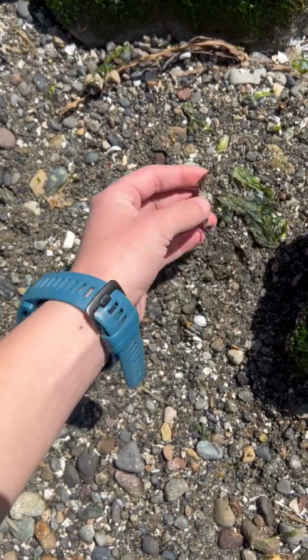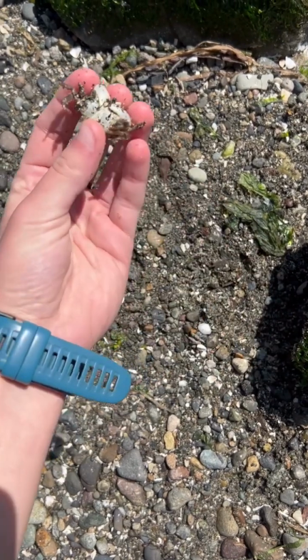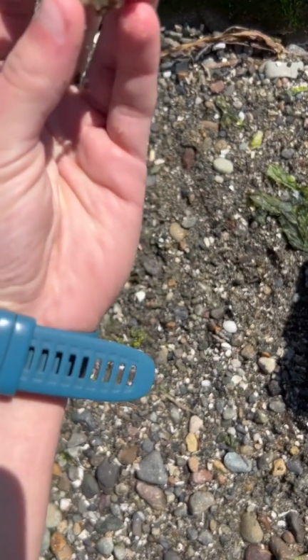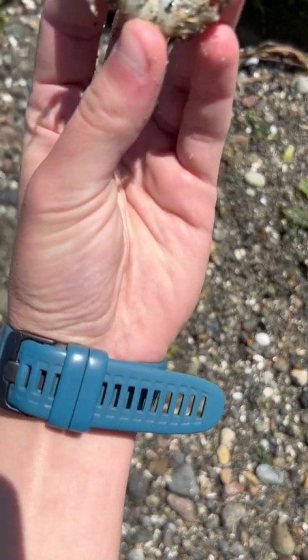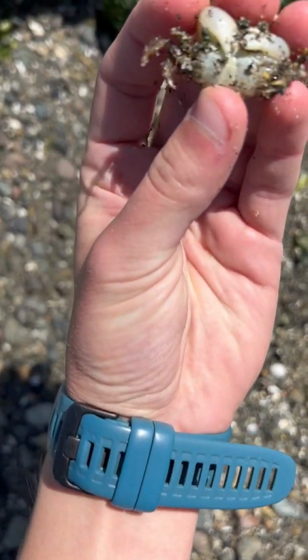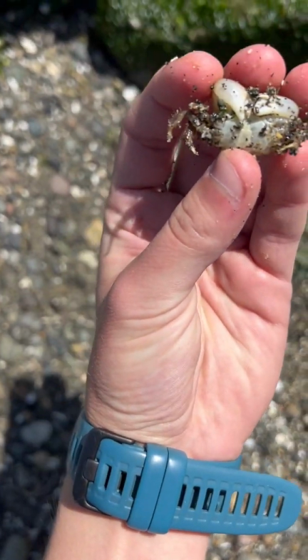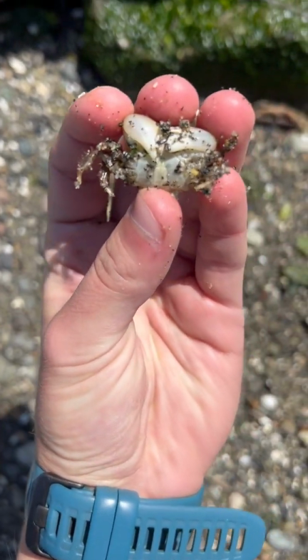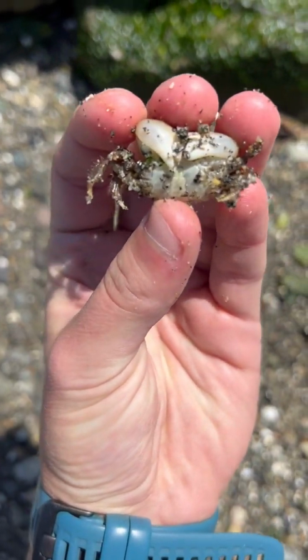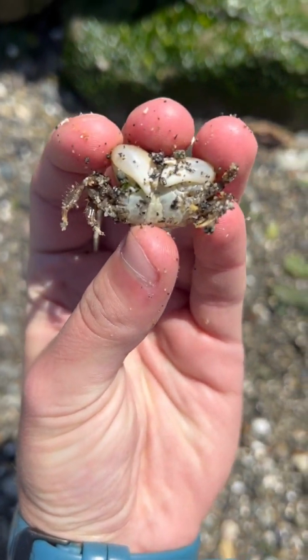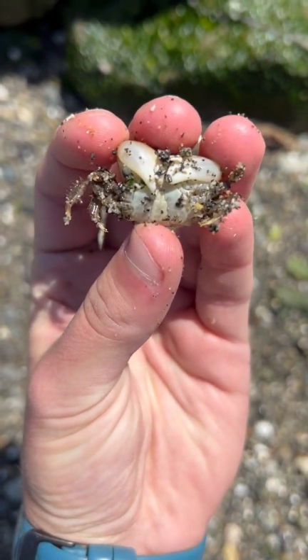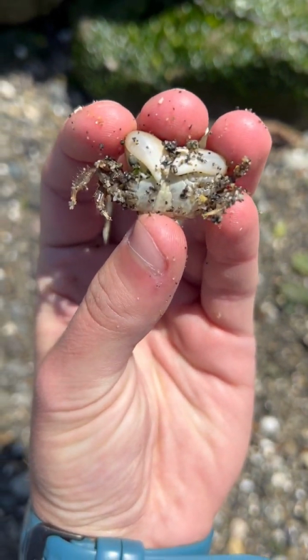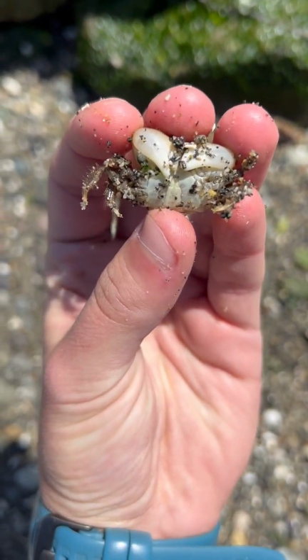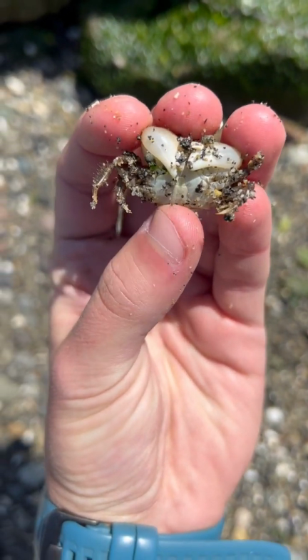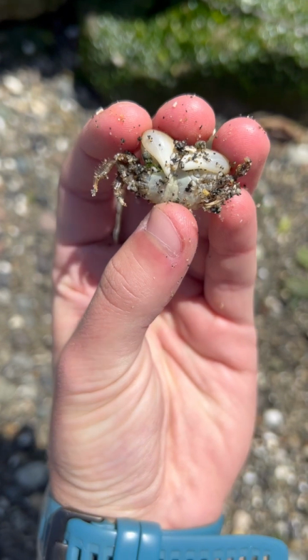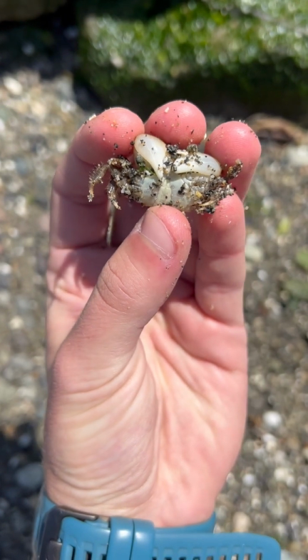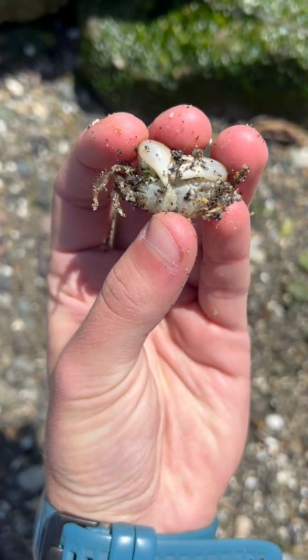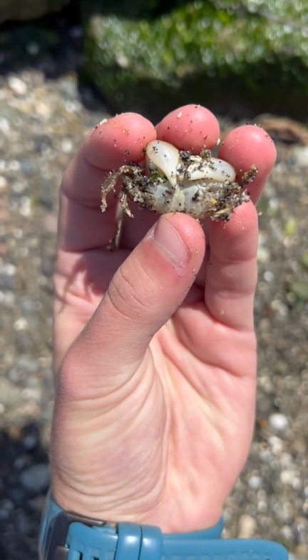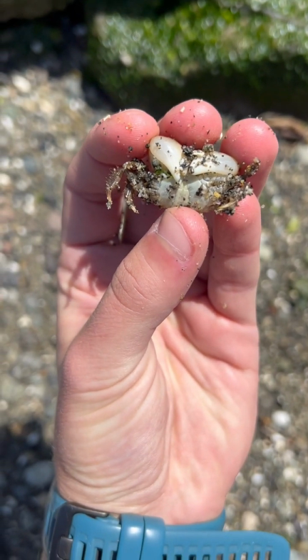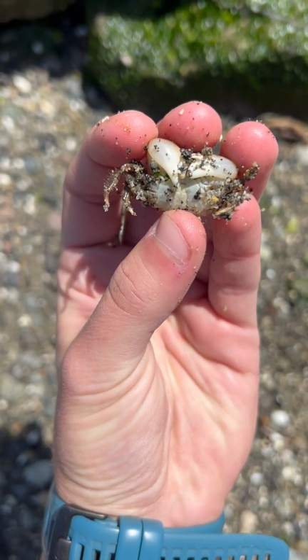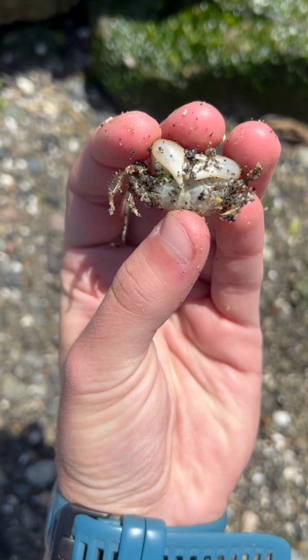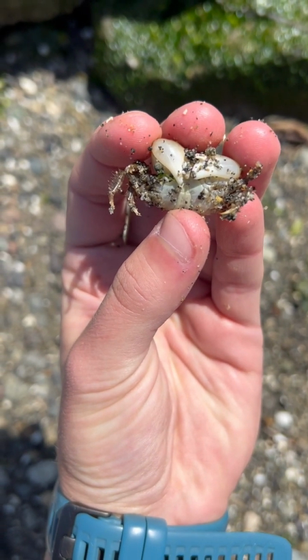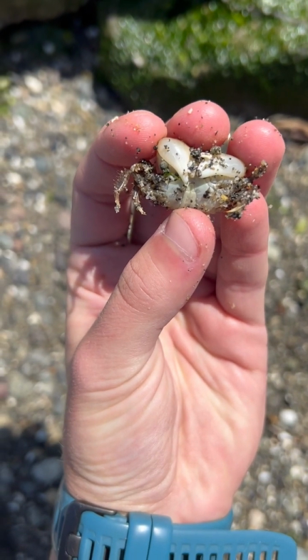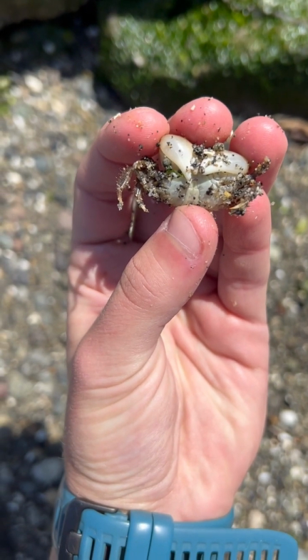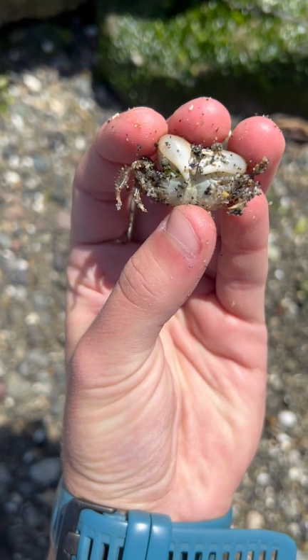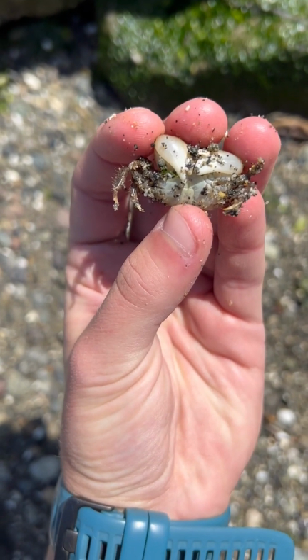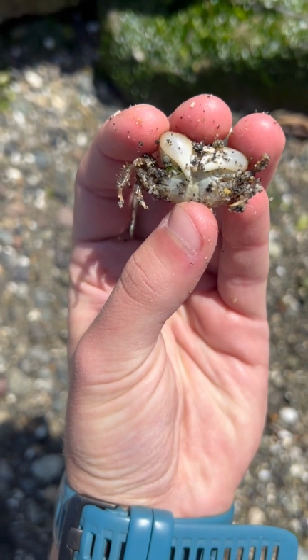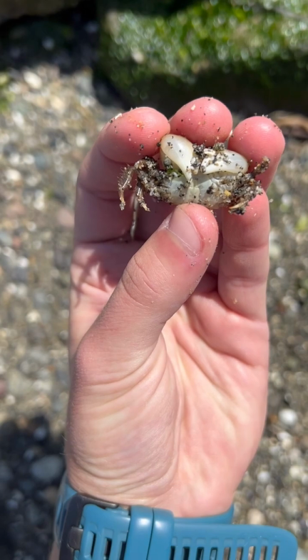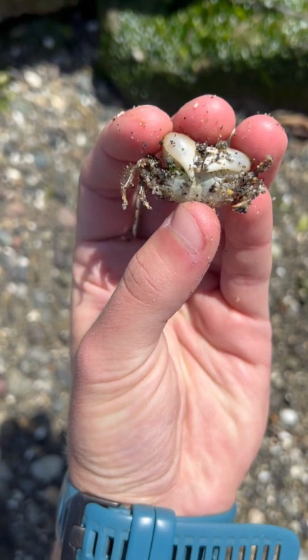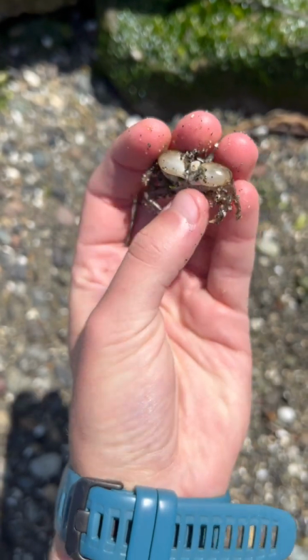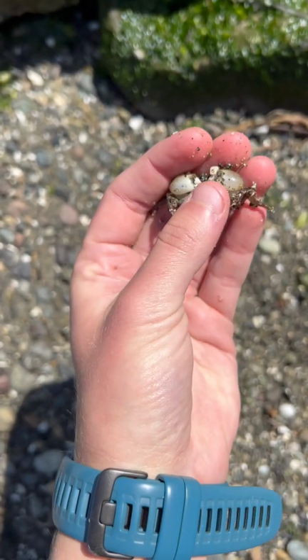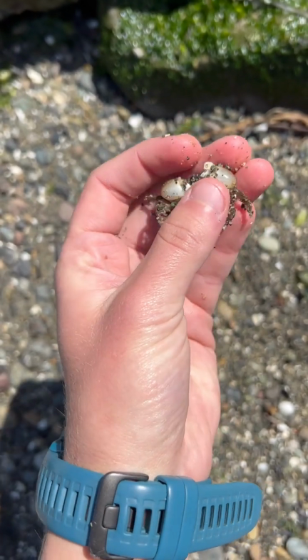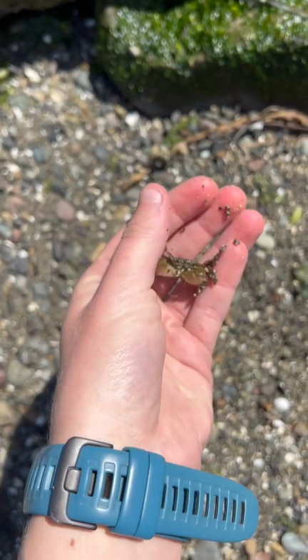This guy's not very happy with me. I know he's a guy because right here on his abdomen he has this little lighthouse-shaped coloring right there on his belly.